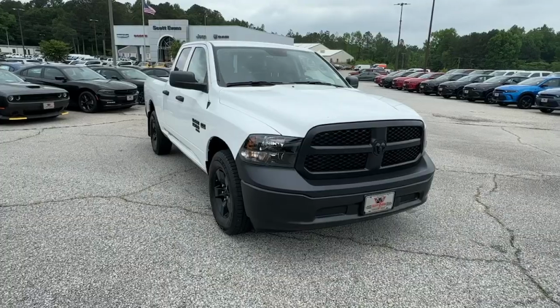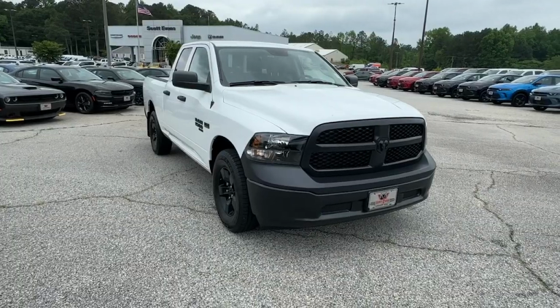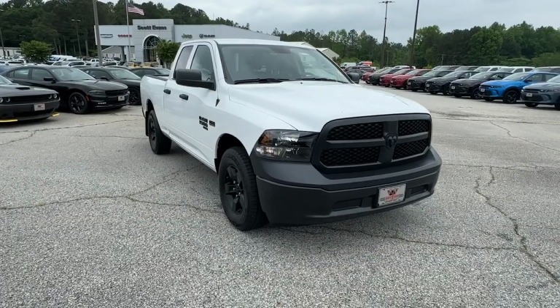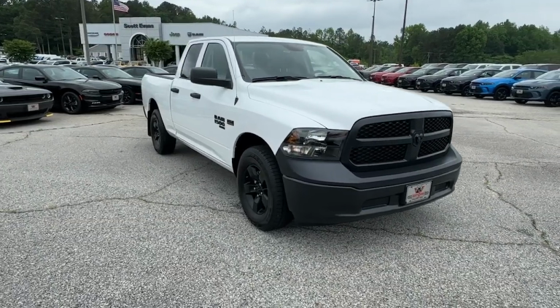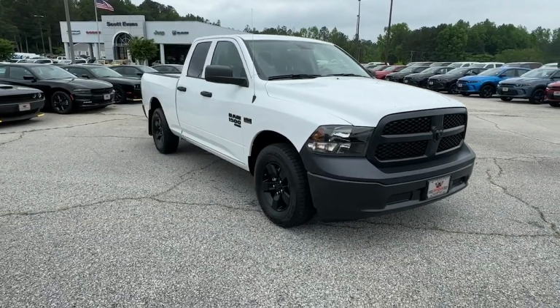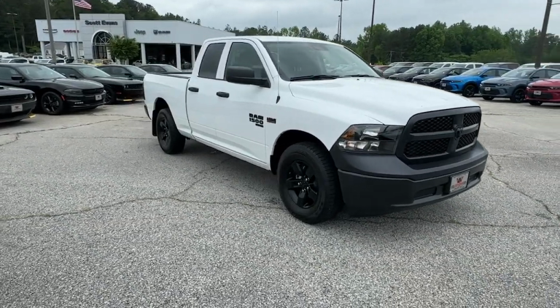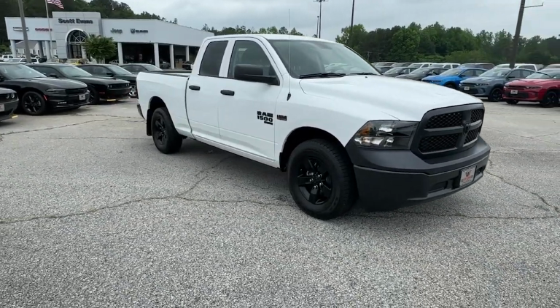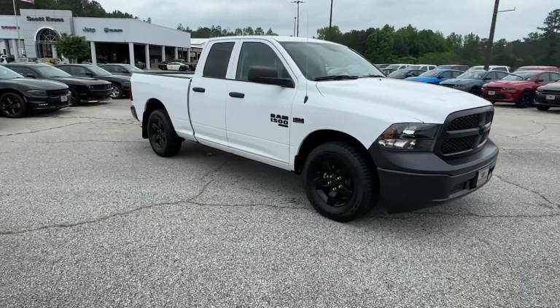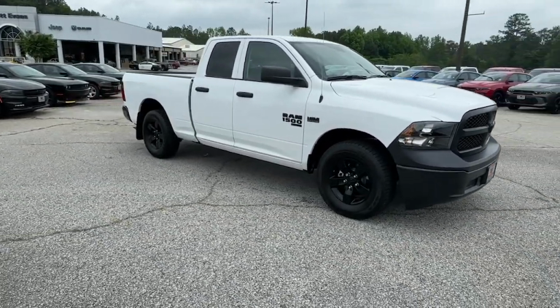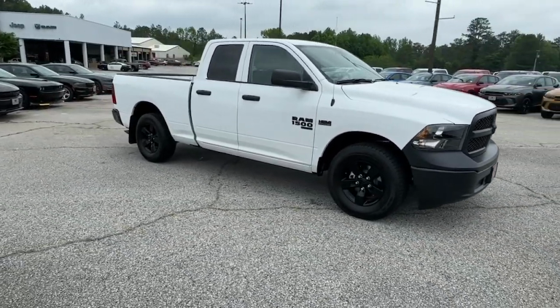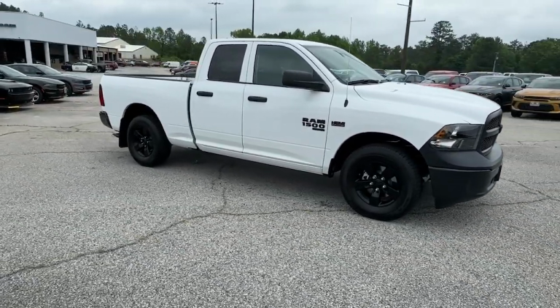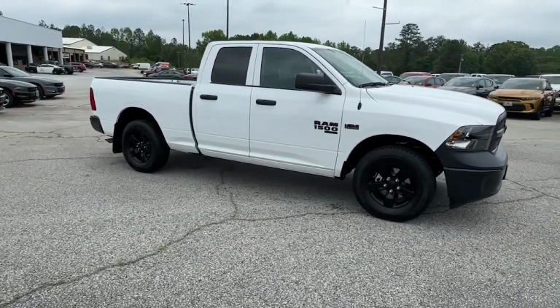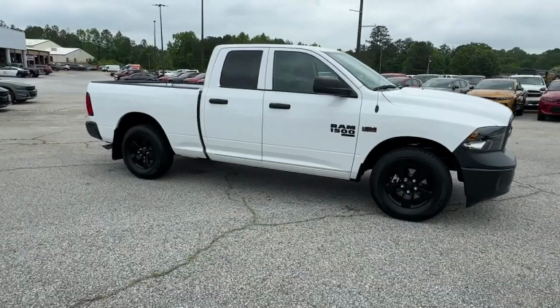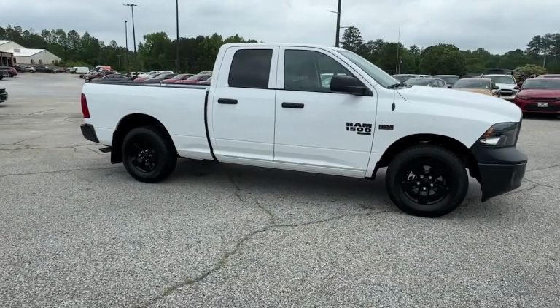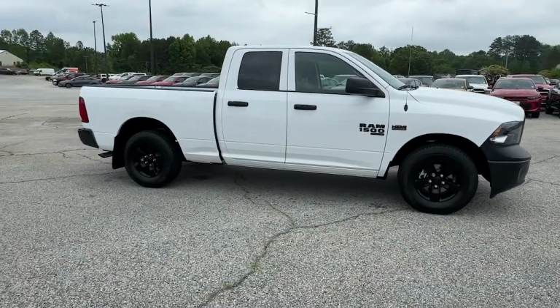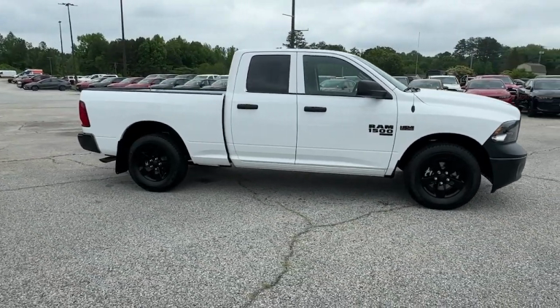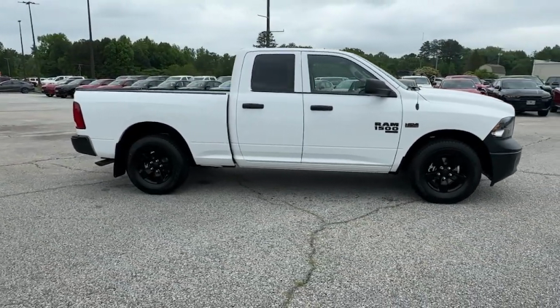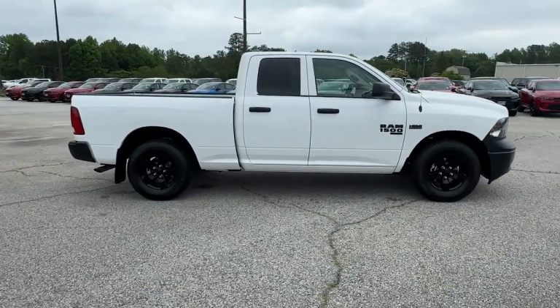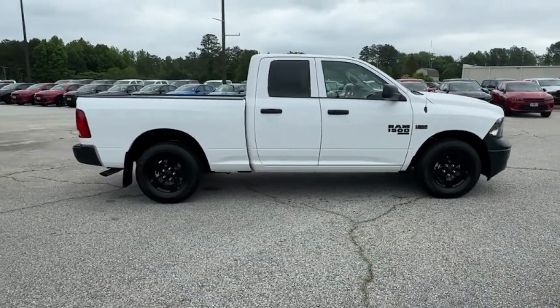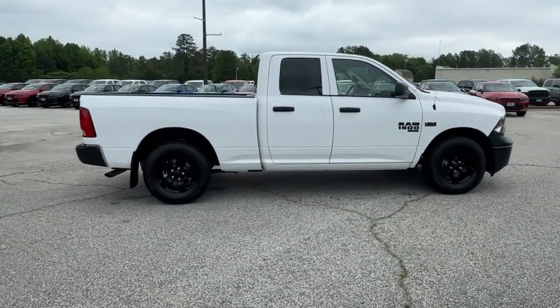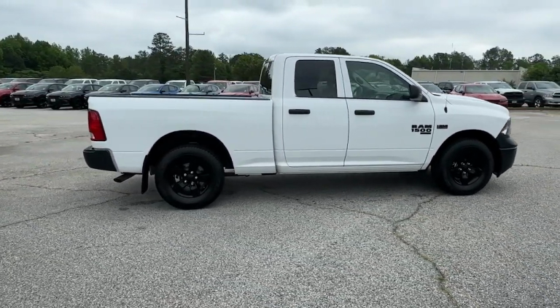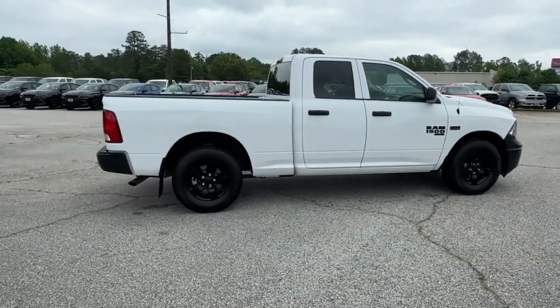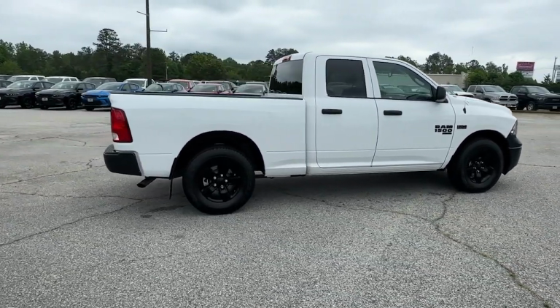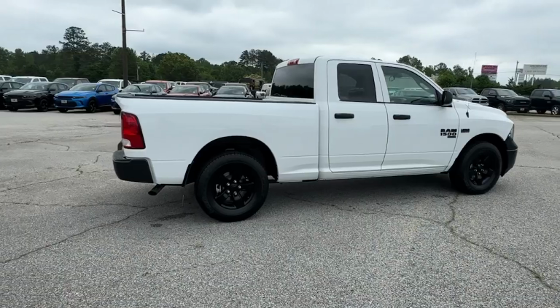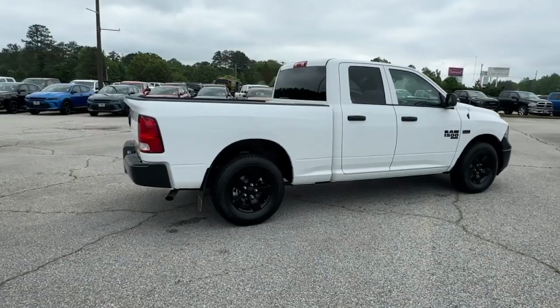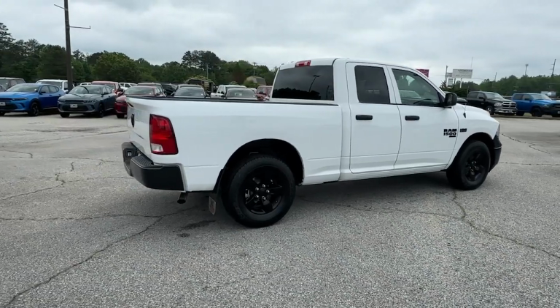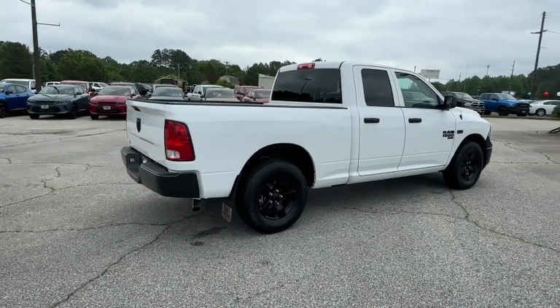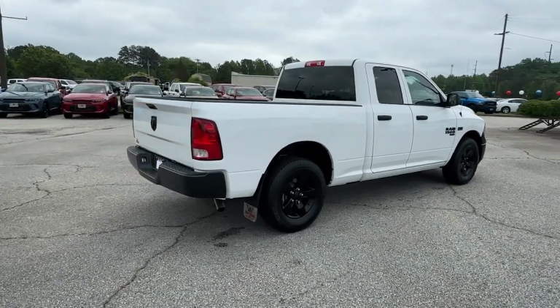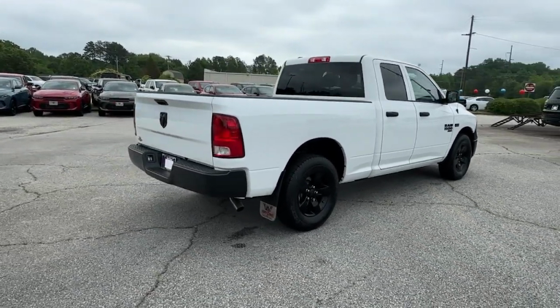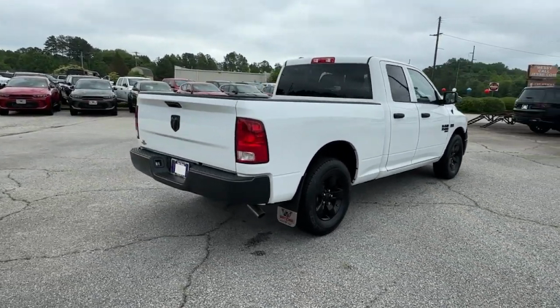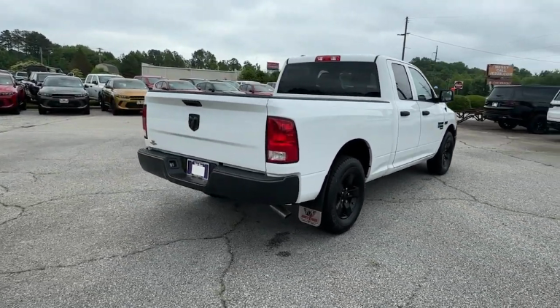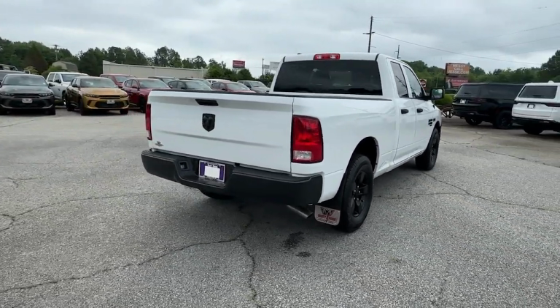Picture yourself in the 2024 Ram 1500. The Ram 1500 strikes the perfect balance between tough strength and passenger comfort. Its fuel efficiency, impressive towing capacity, and safety features make it your go-to vehicle.